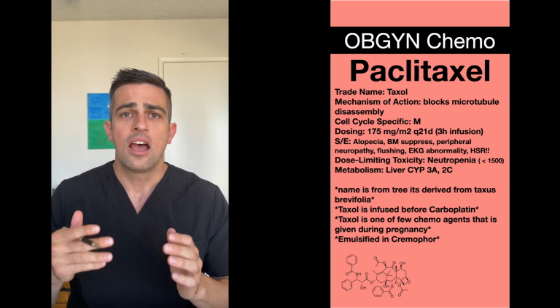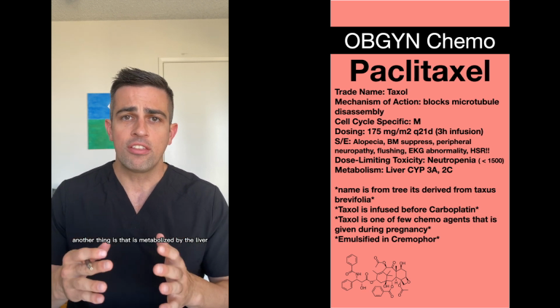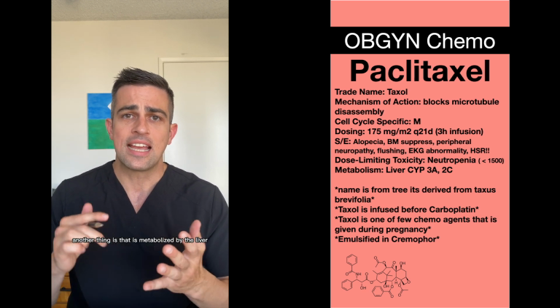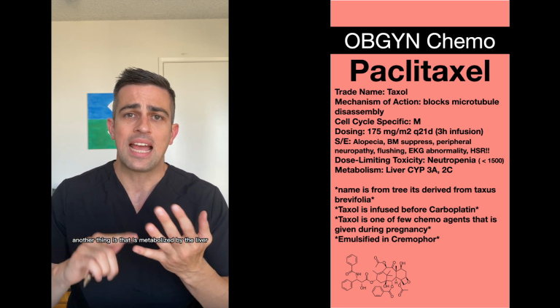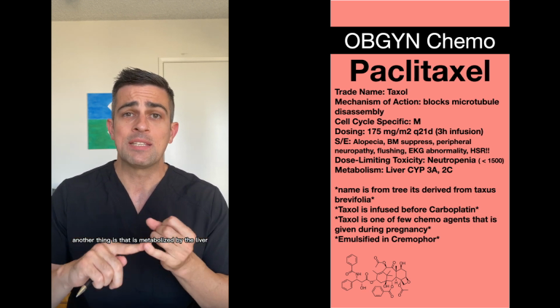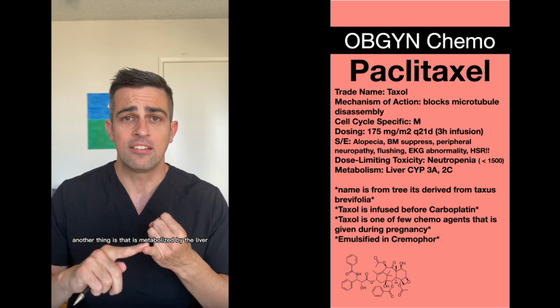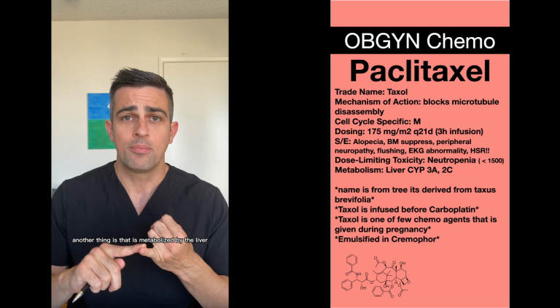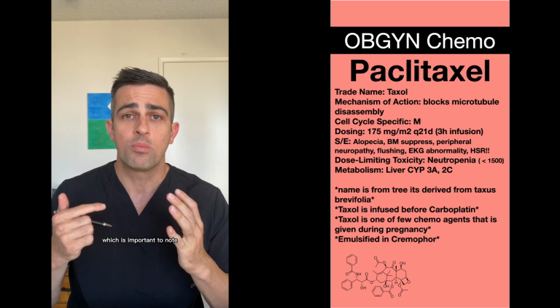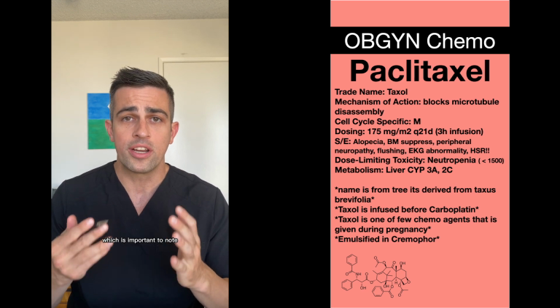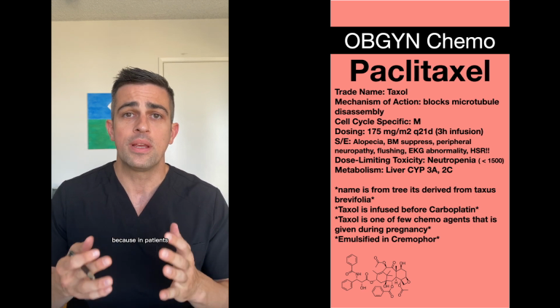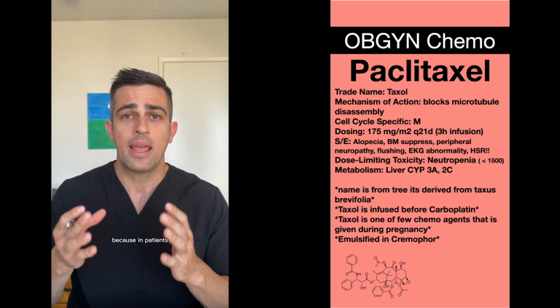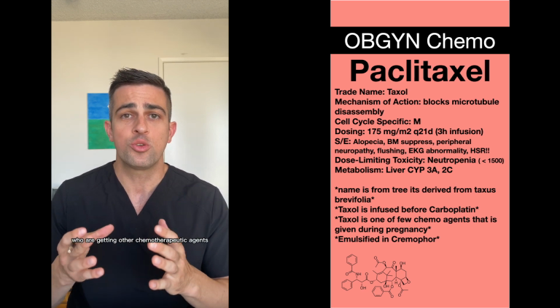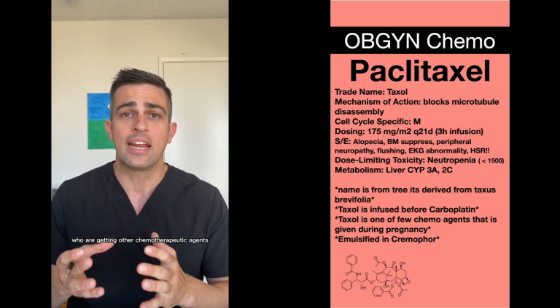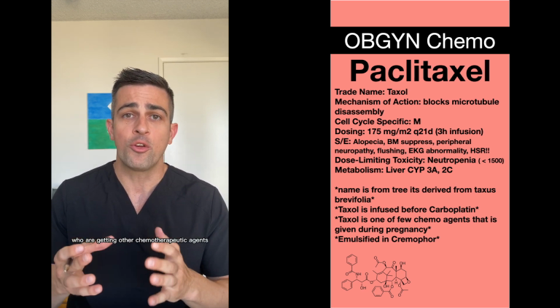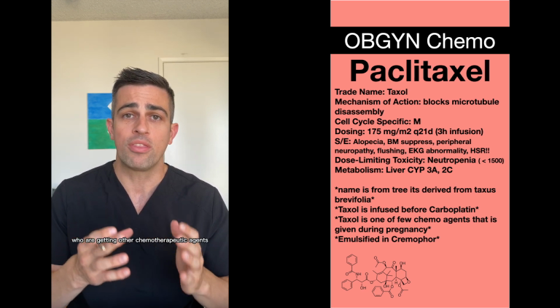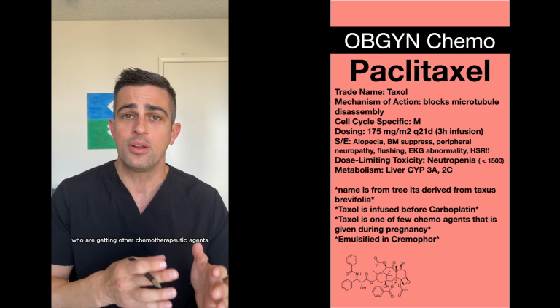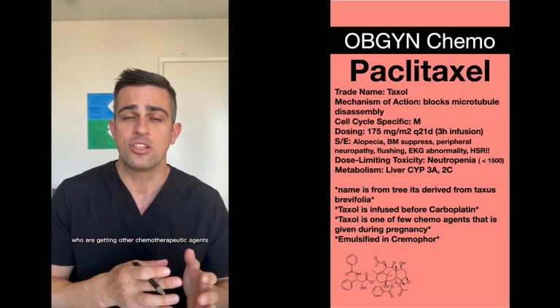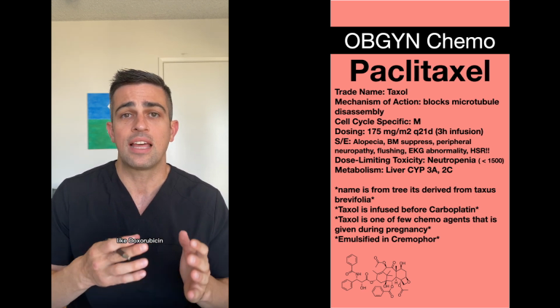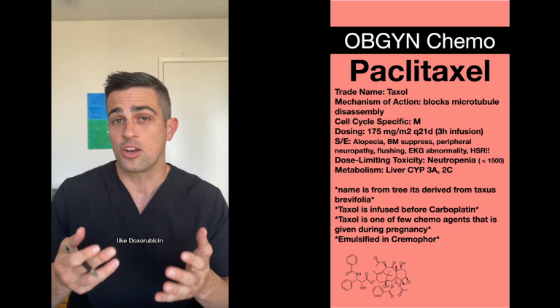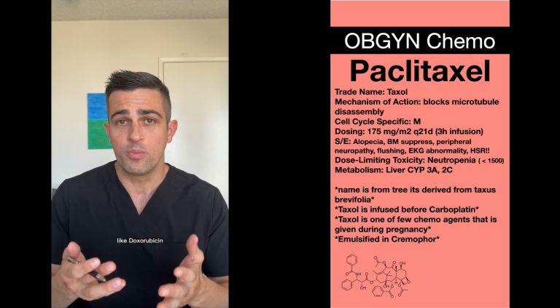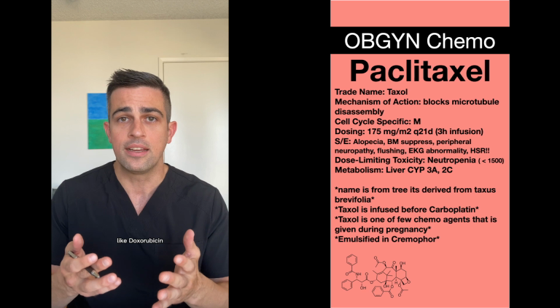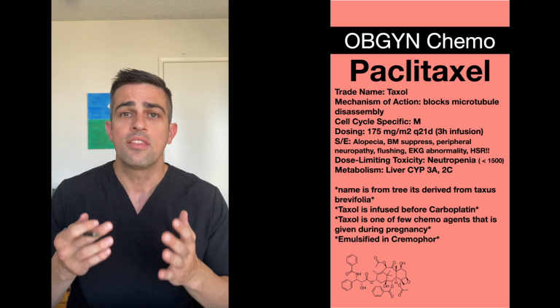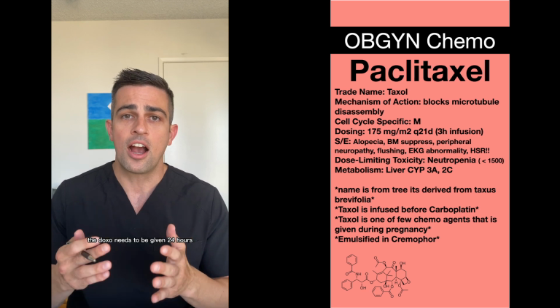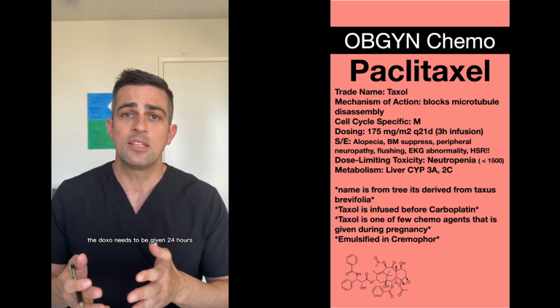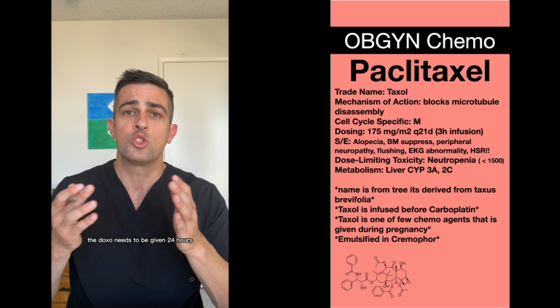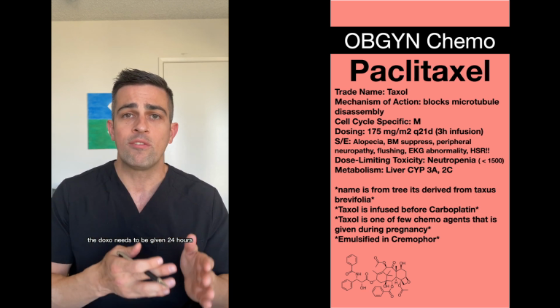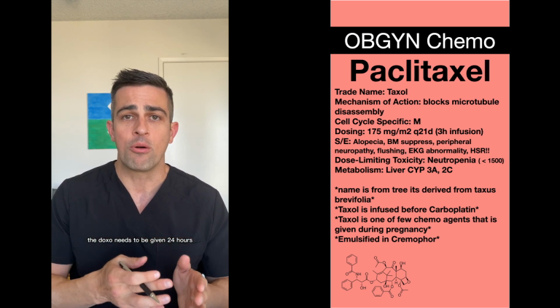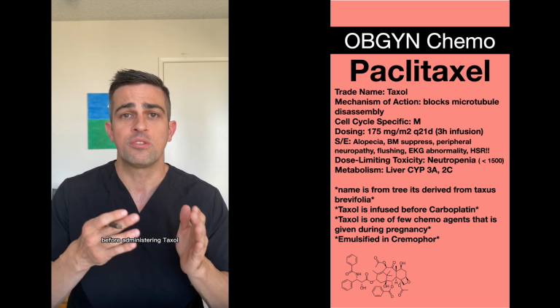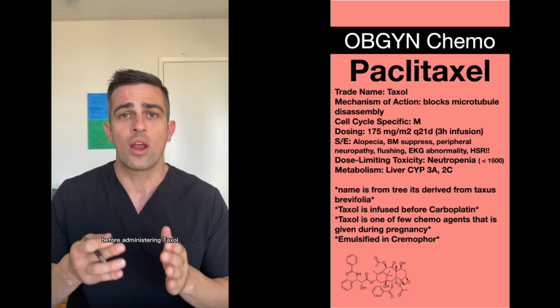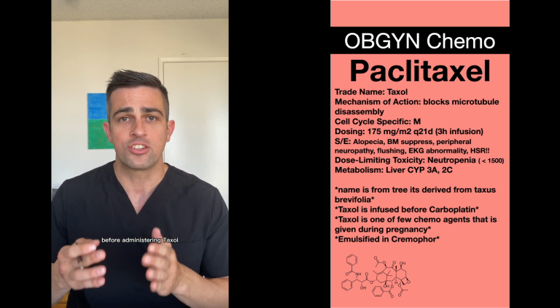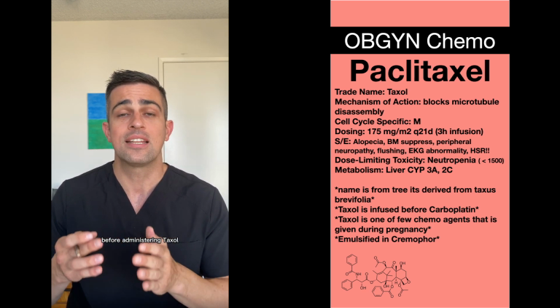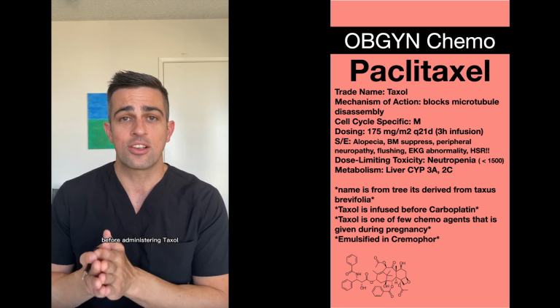It is metabolized by the liver, which is important to note because in patients who are getting other chemotherapeutic agents like doxorubicin, the doxorubicin needs to be given 24 hours before administering Taxol.